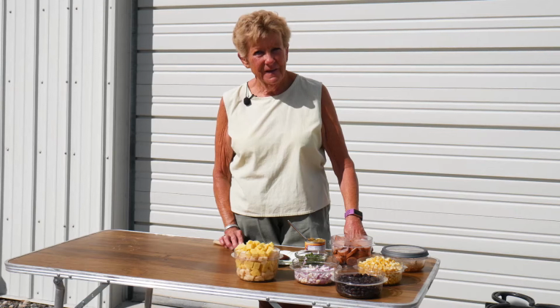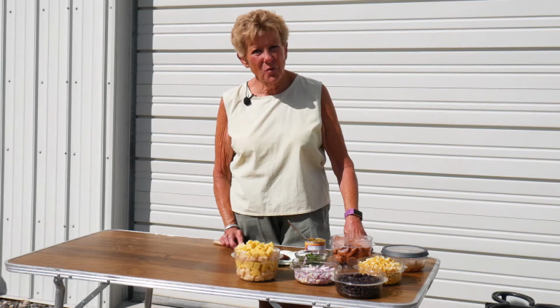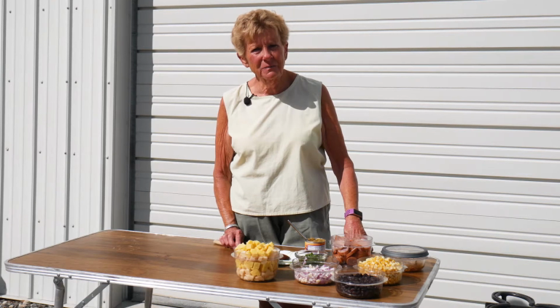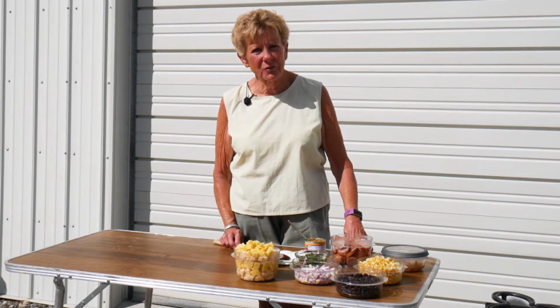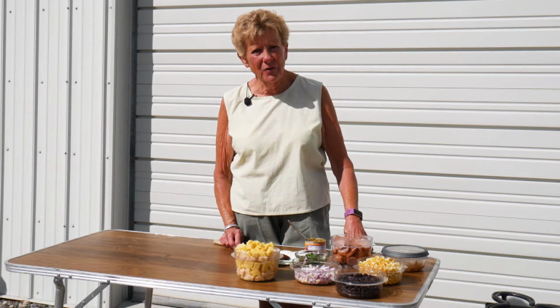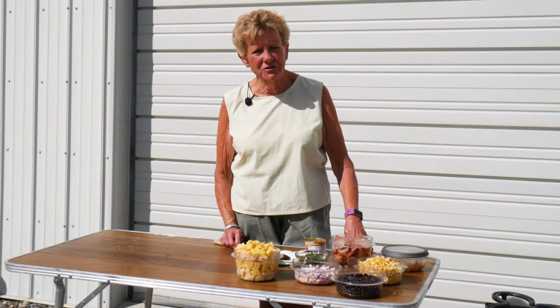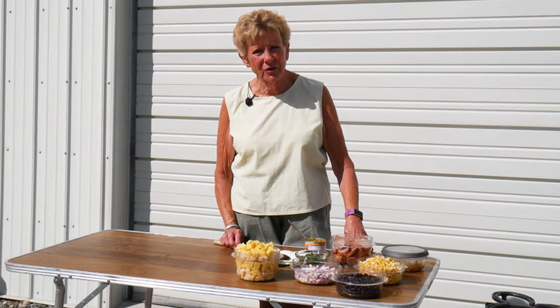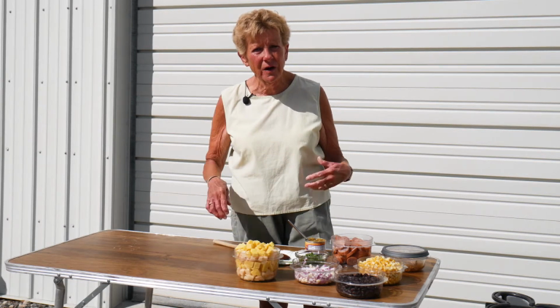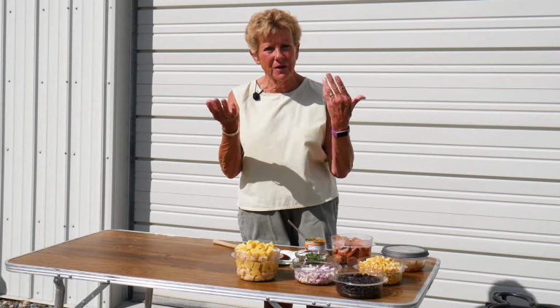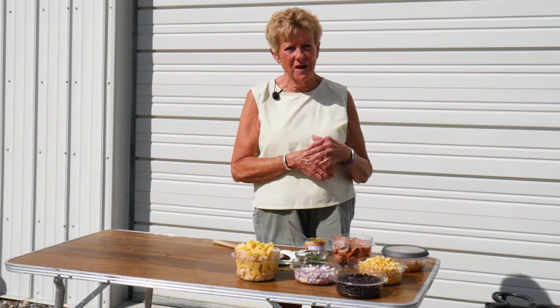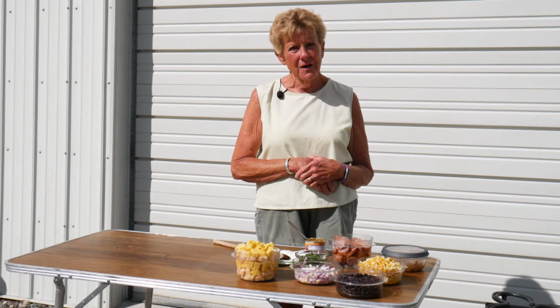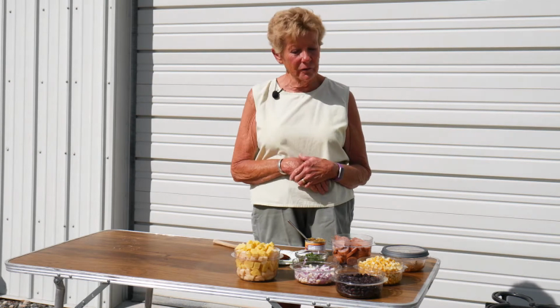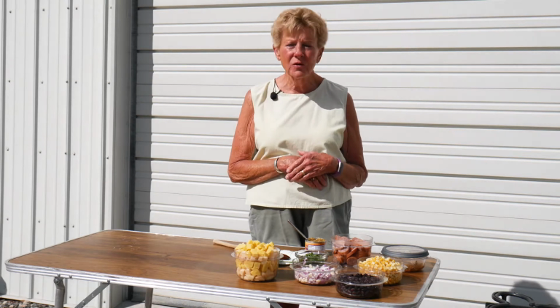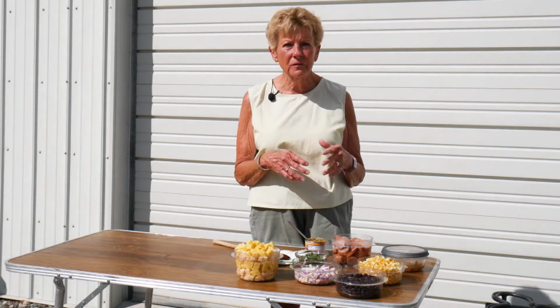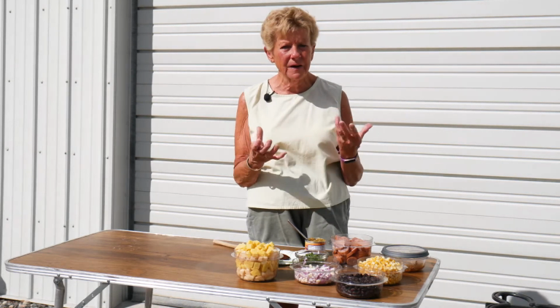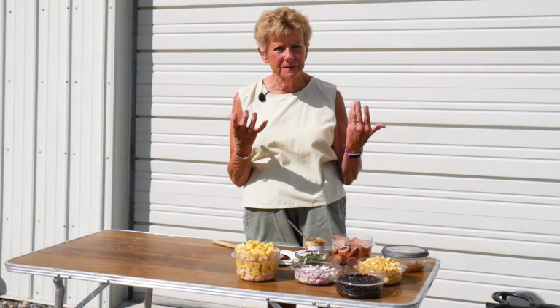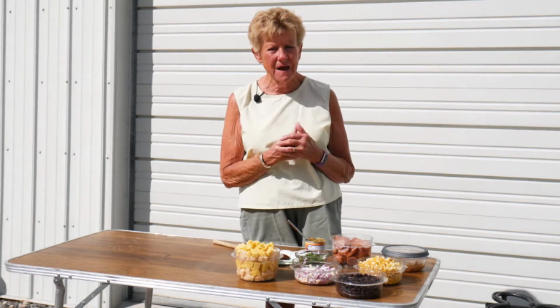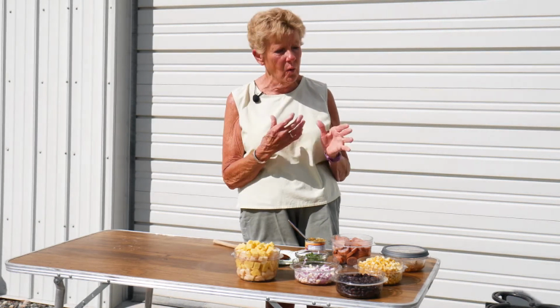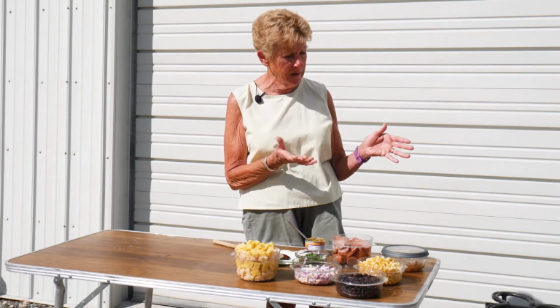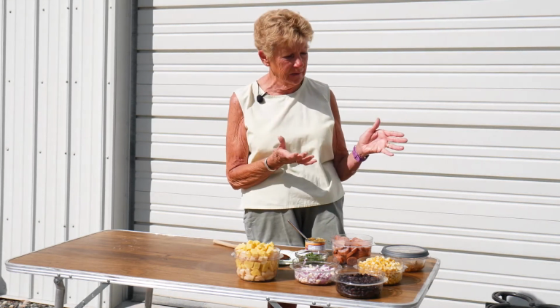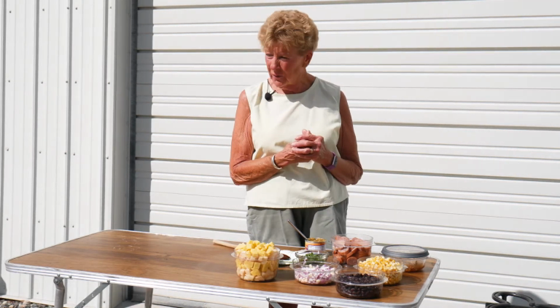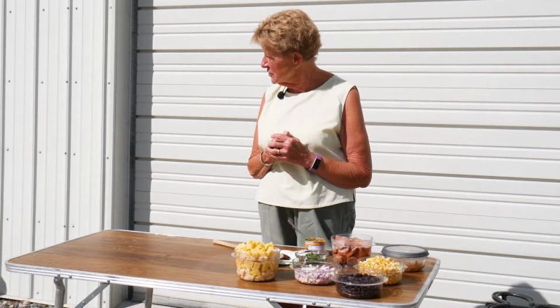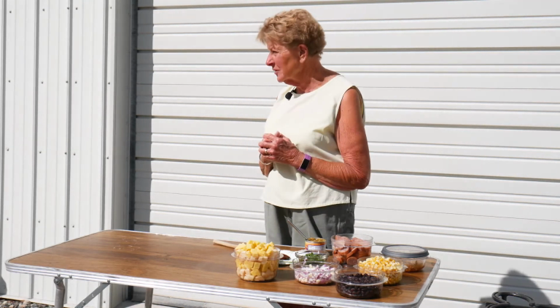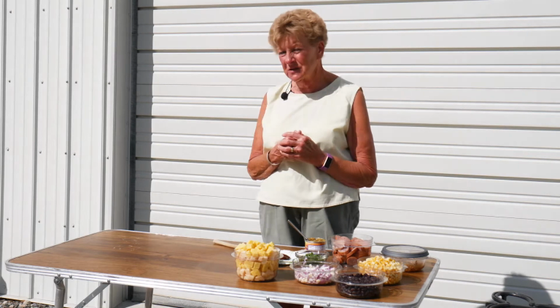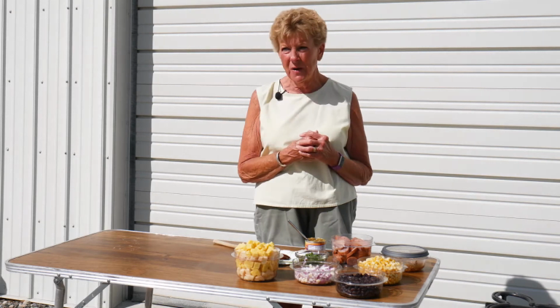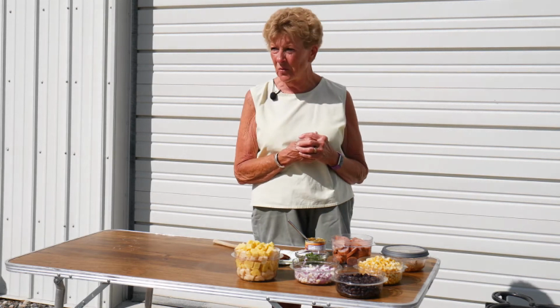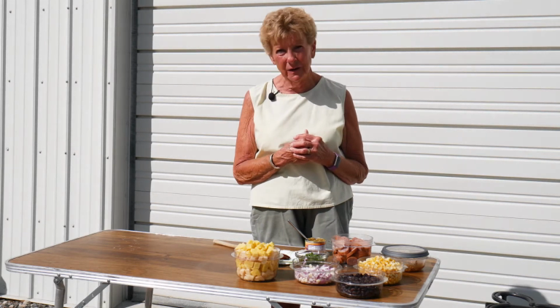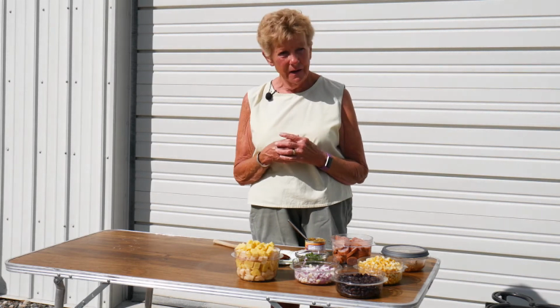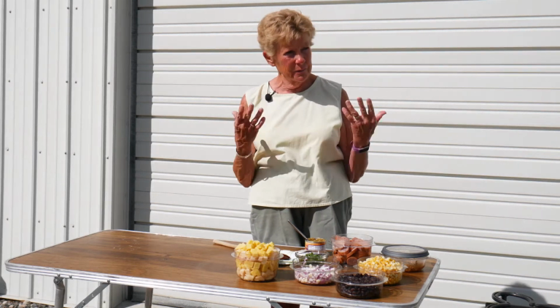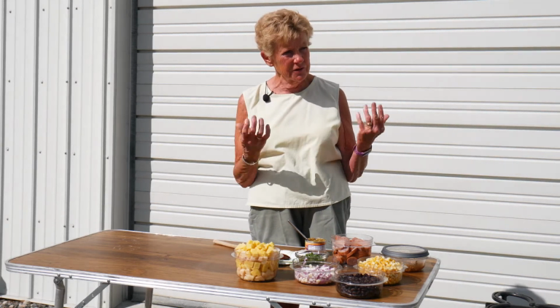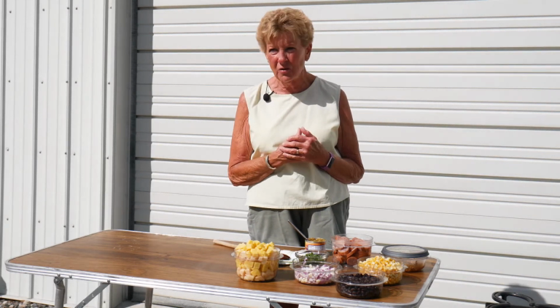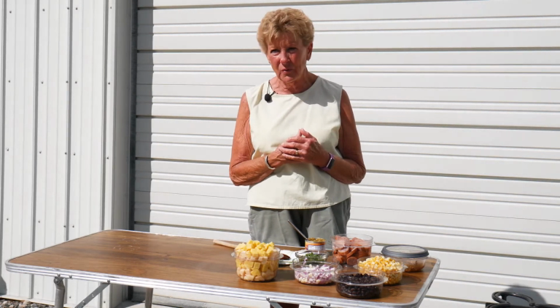Good morning. I'm Tamara with Wyoming Dutch Oven Cooking. Welcome to our channel. We're doing another wonderful, fun meal today — a one-pot meal. We had to change our location. We're back here in Wyoming and Mother Nature's not cooperating.